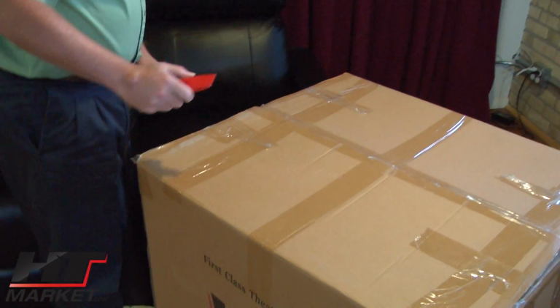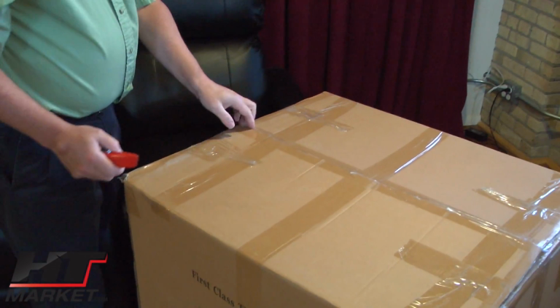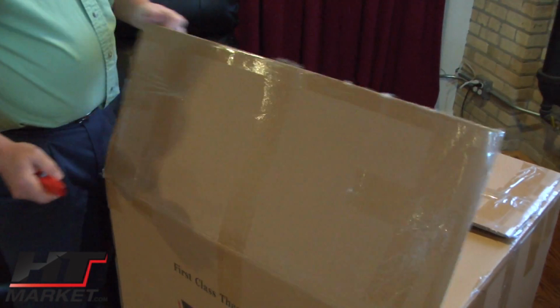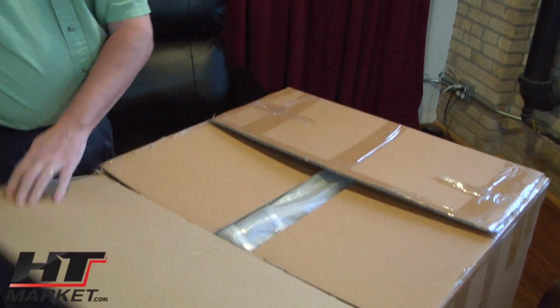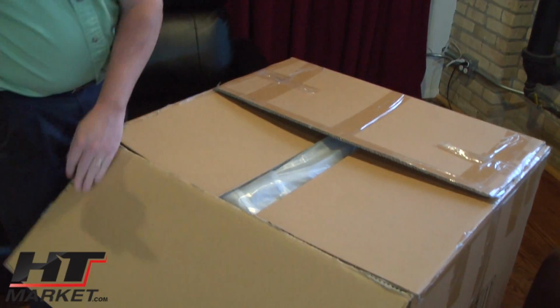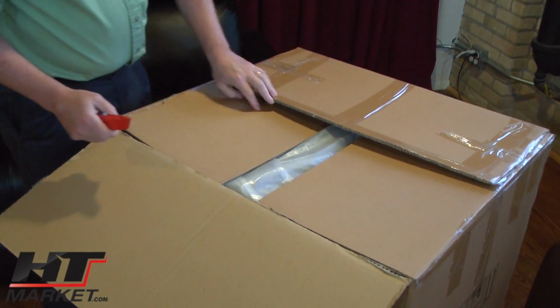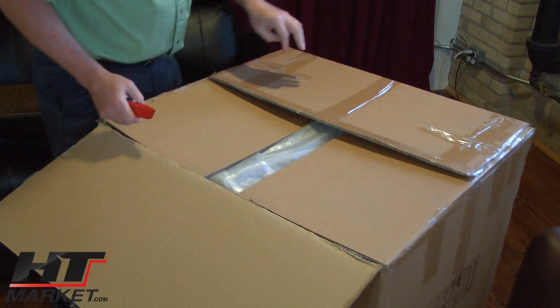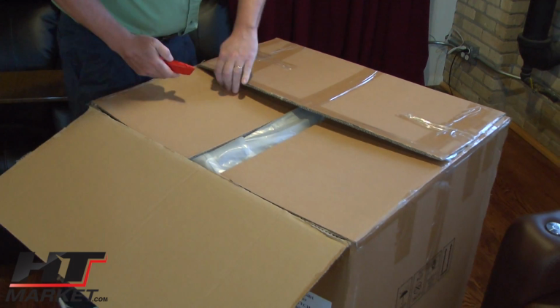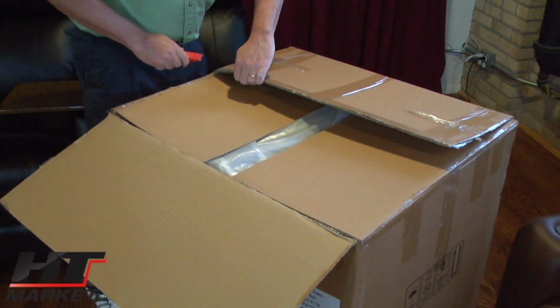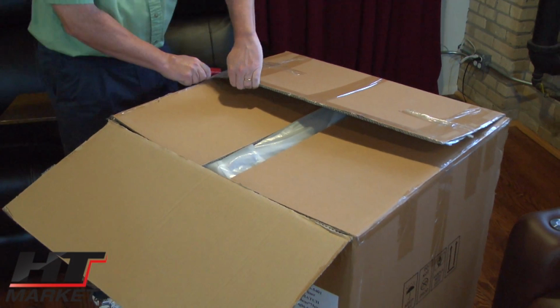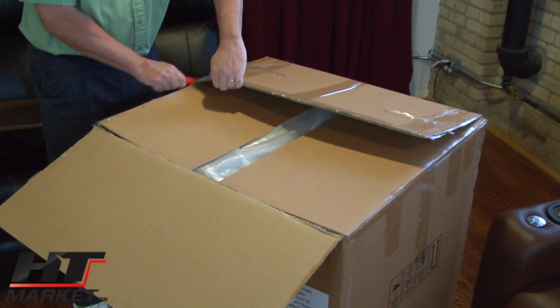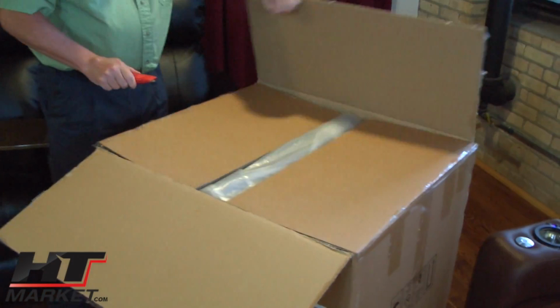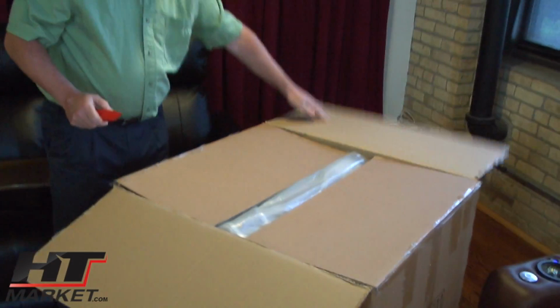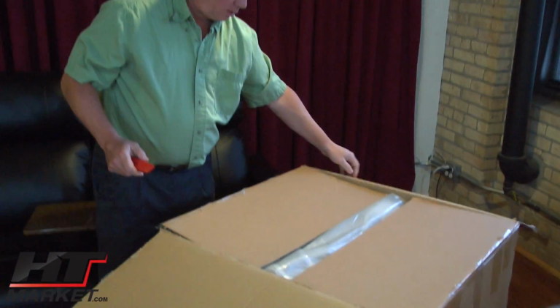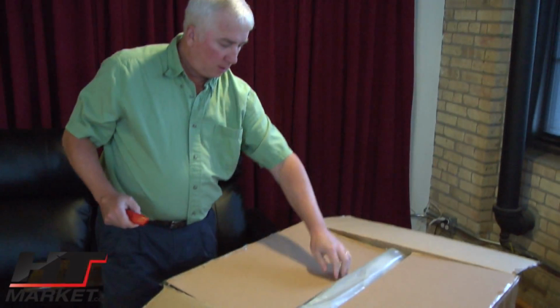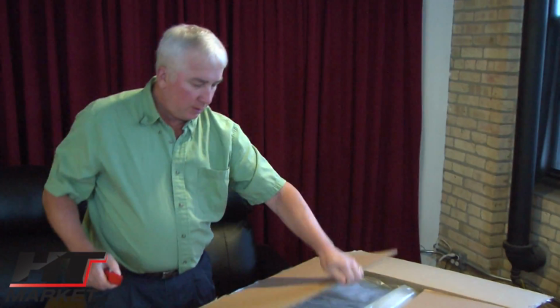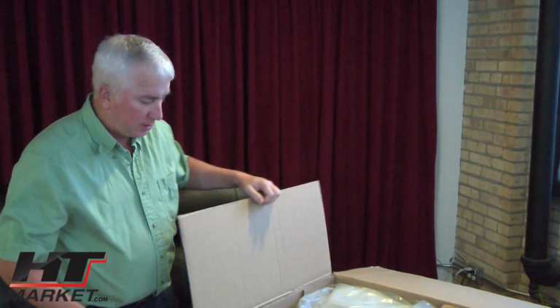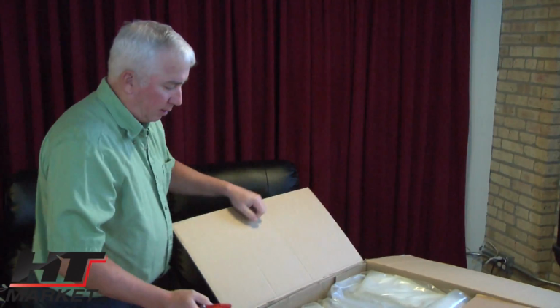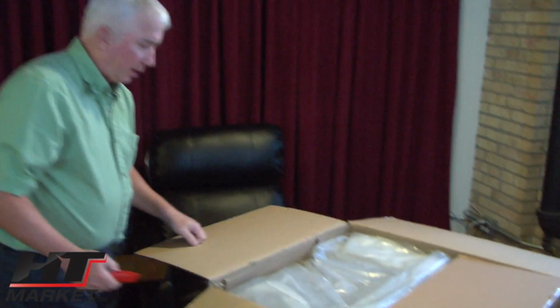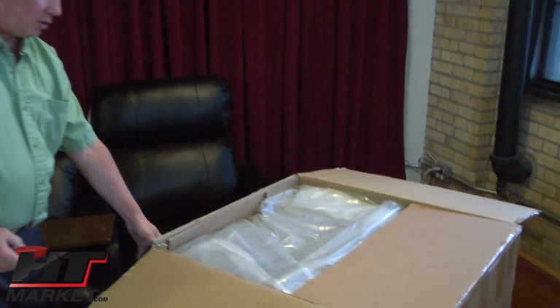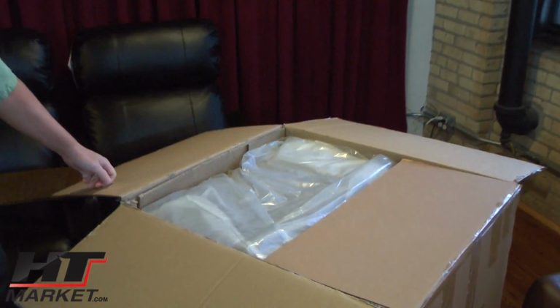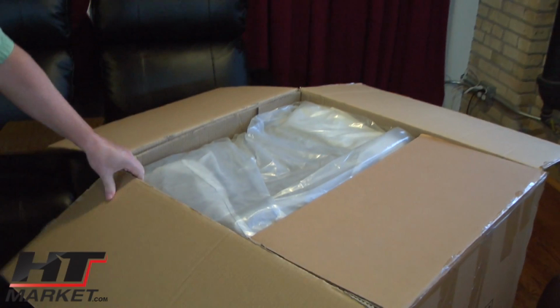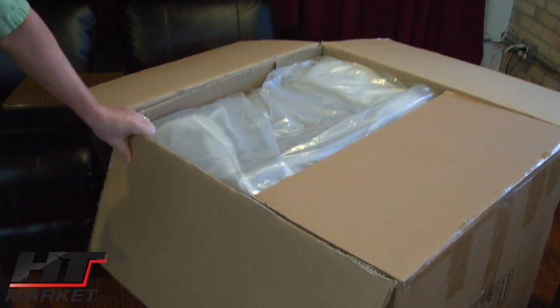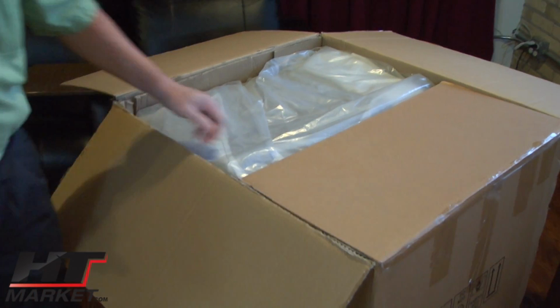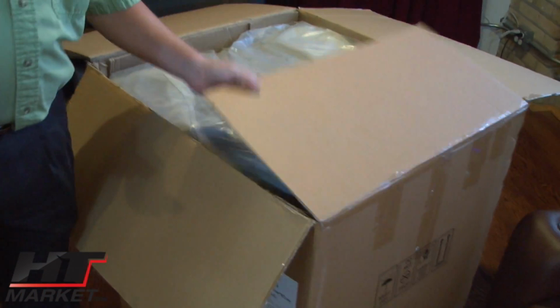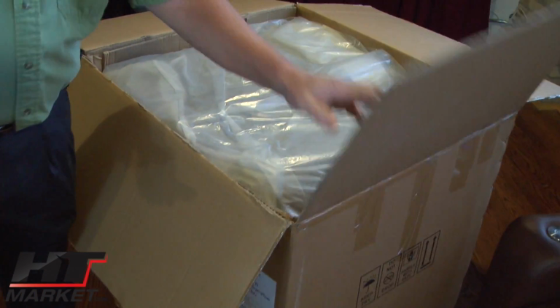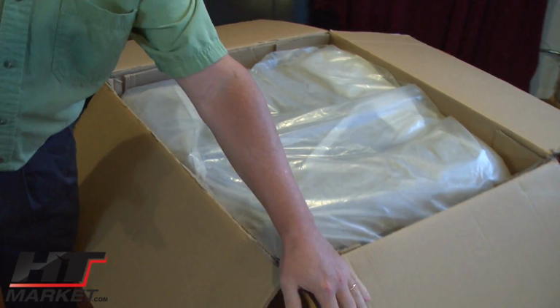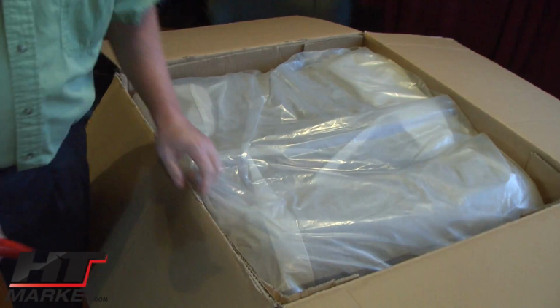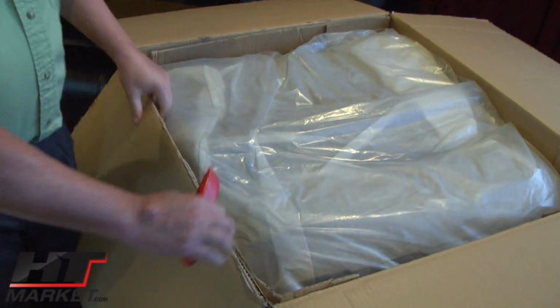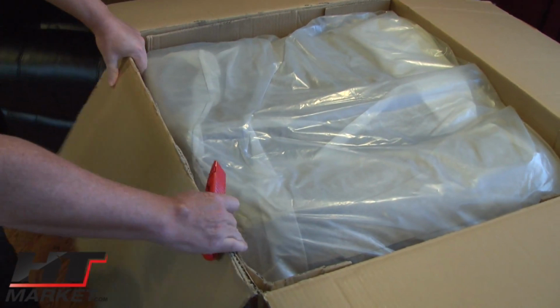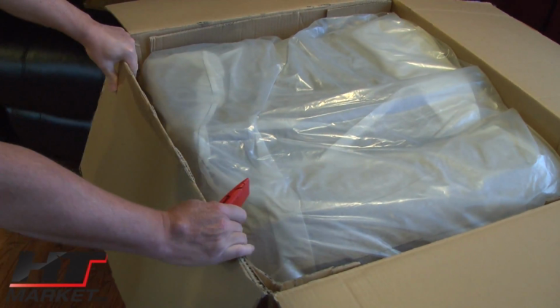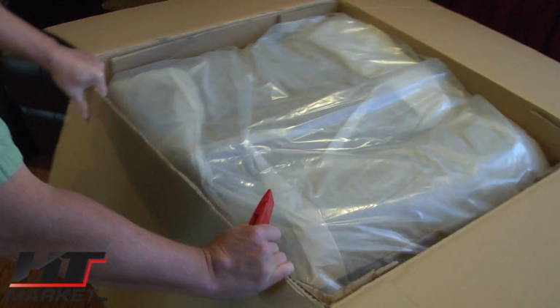I'm just going to start opening this thing up. You can see that the packaging is pretty solid here. It's a pretty heavy box — probably around 90 pounds.